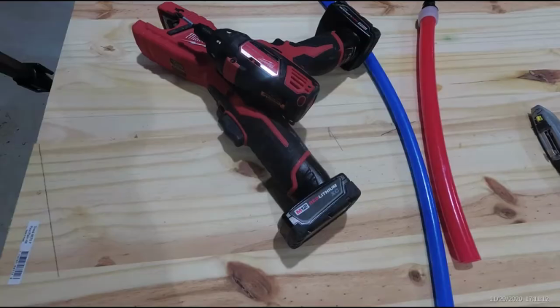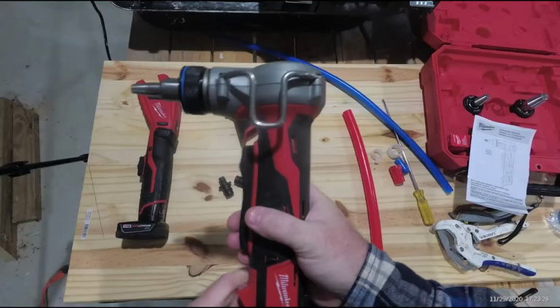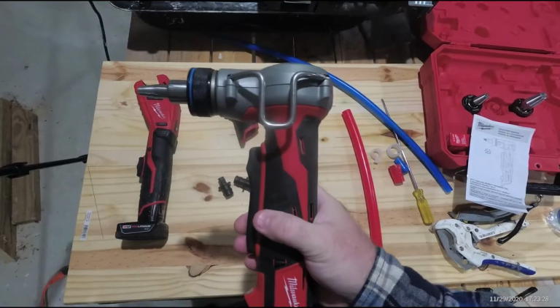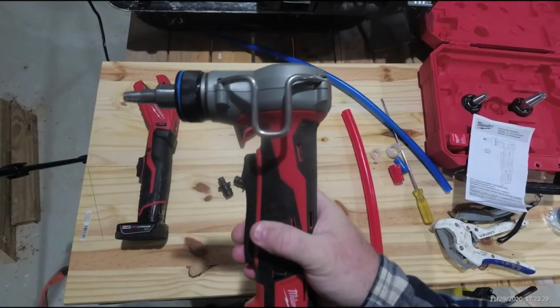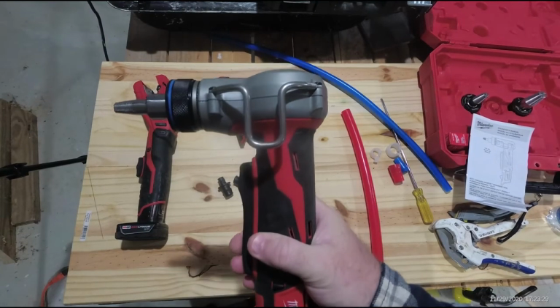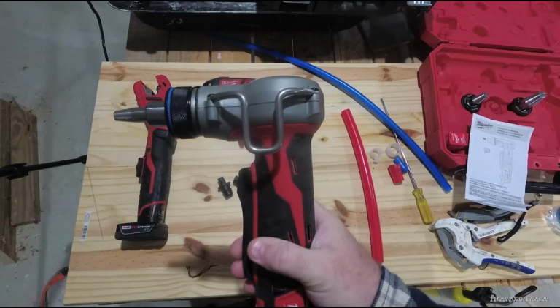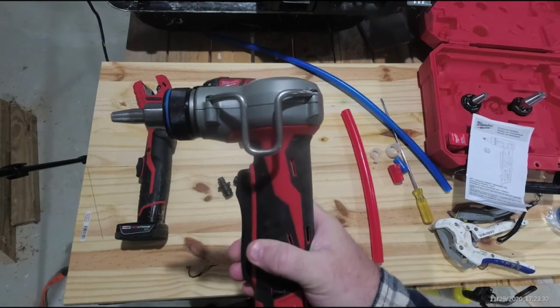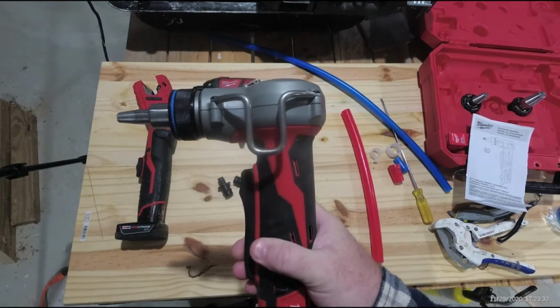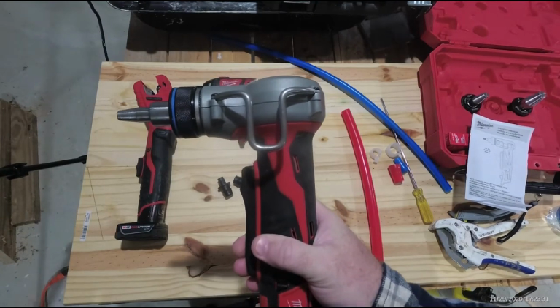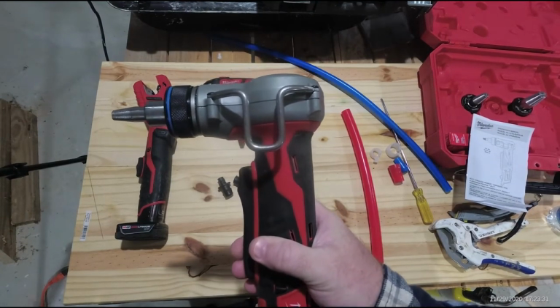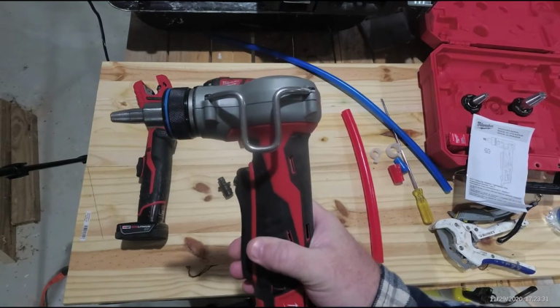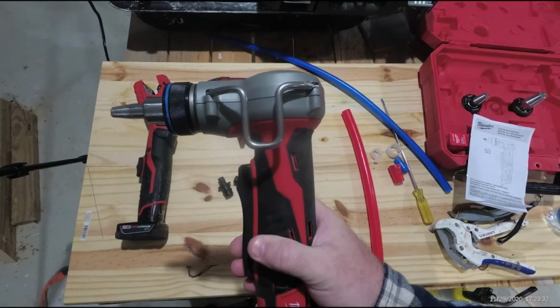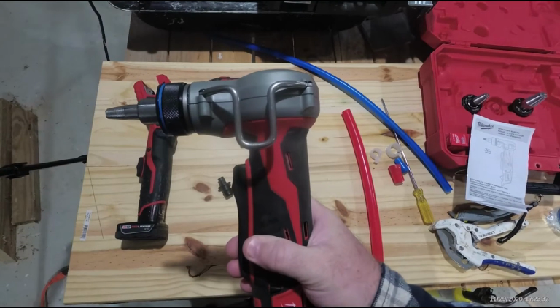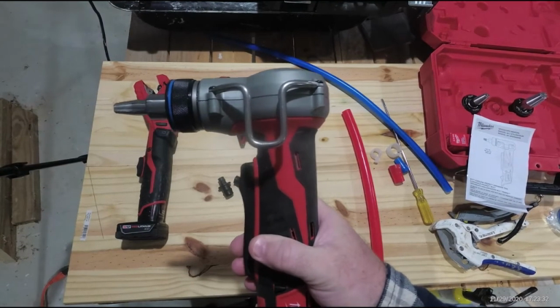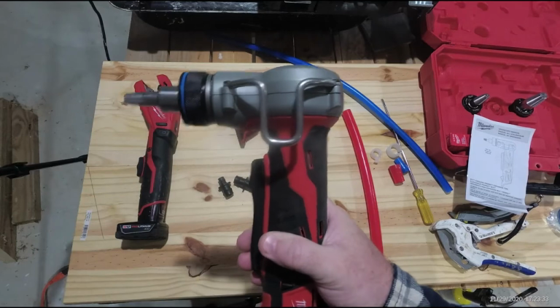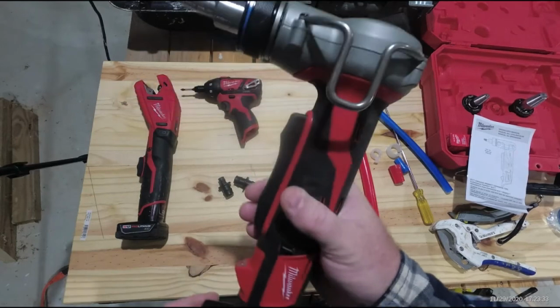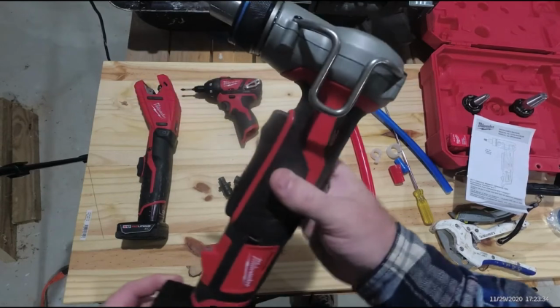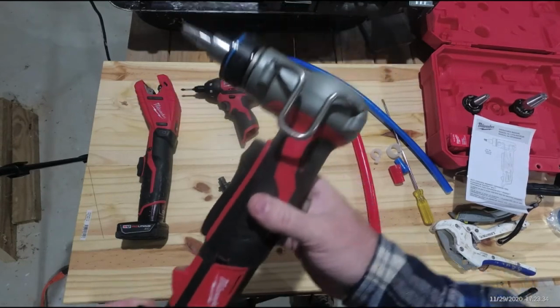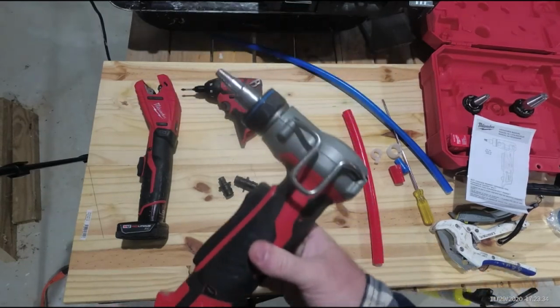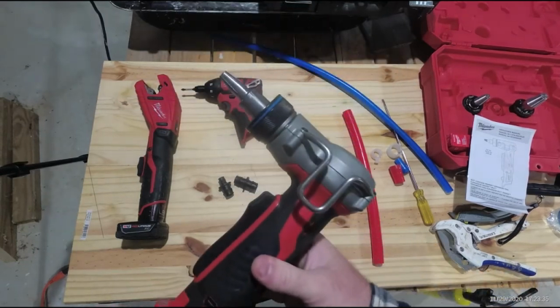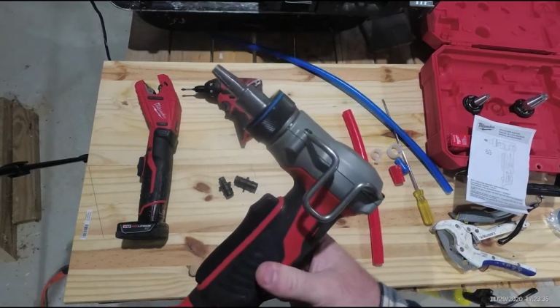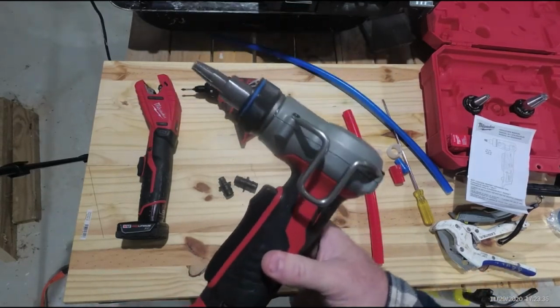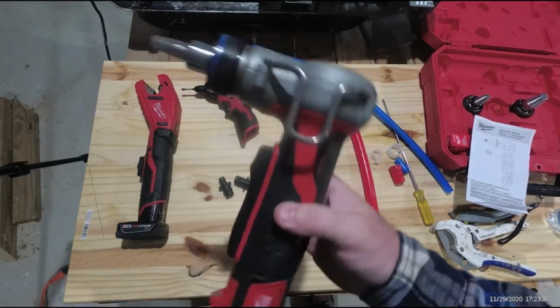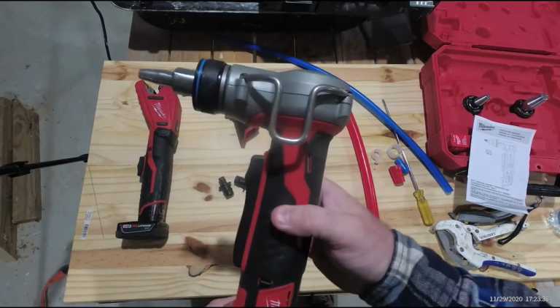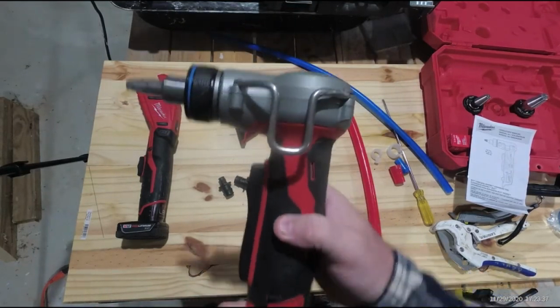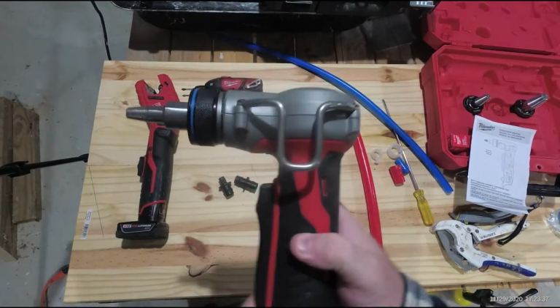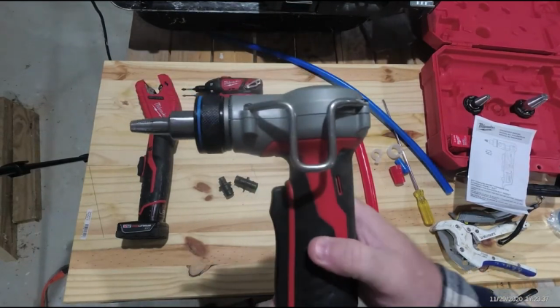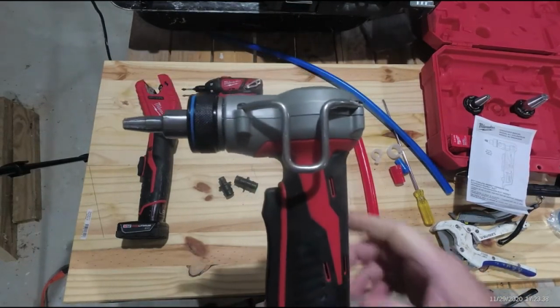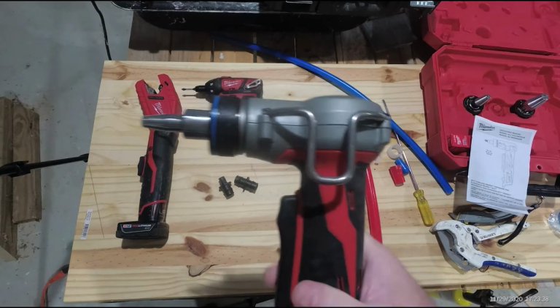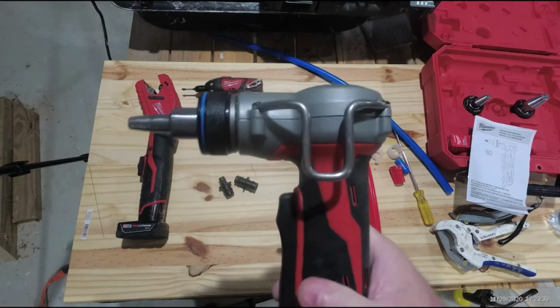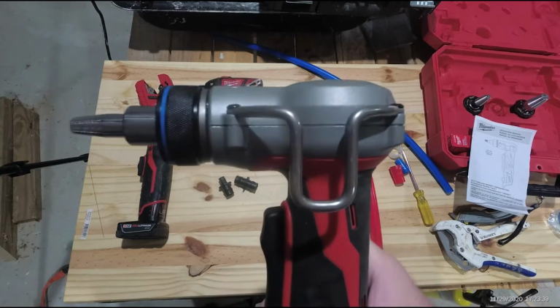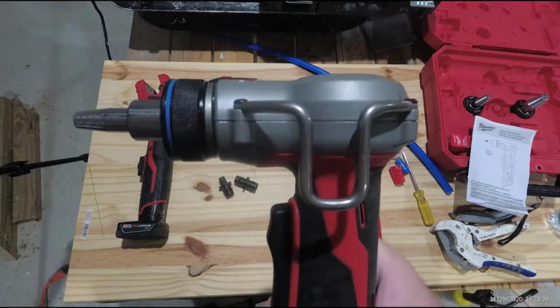This is the Milwaukee 2432-20 Propex expansion tool. This is a tested tool review and you're working with Larry Mullins.